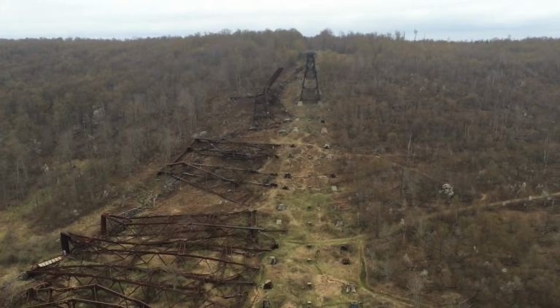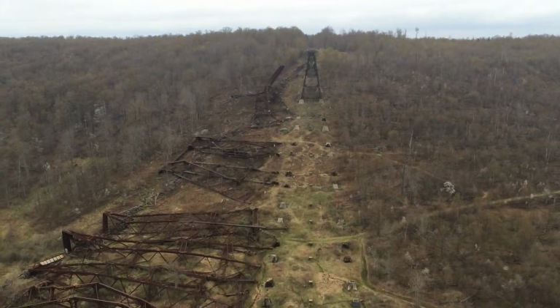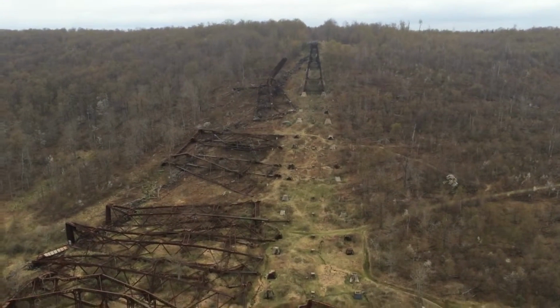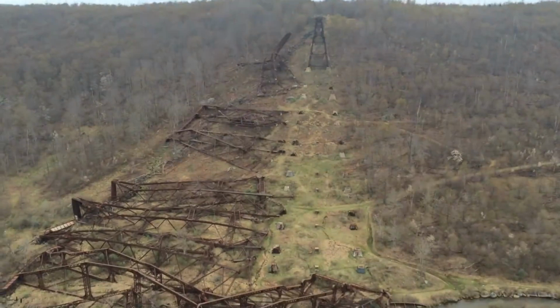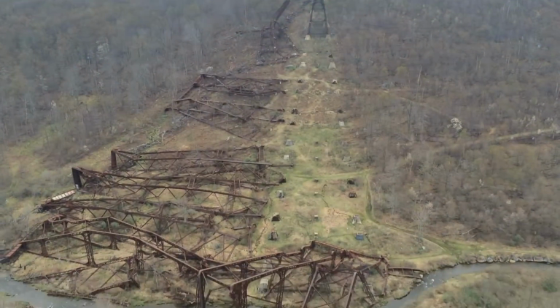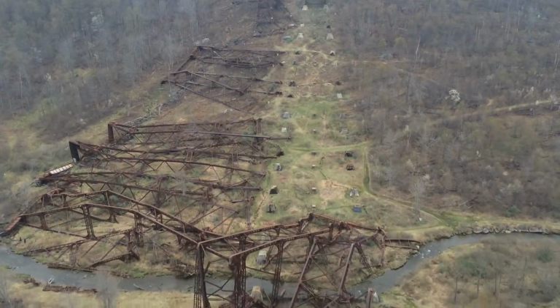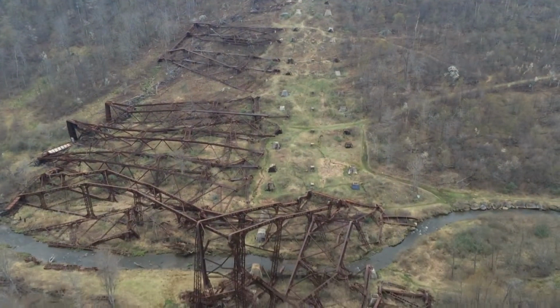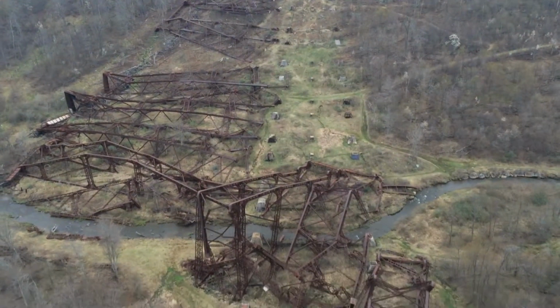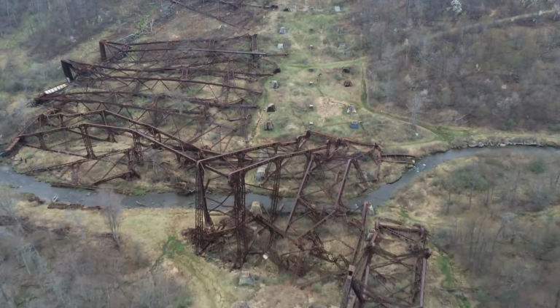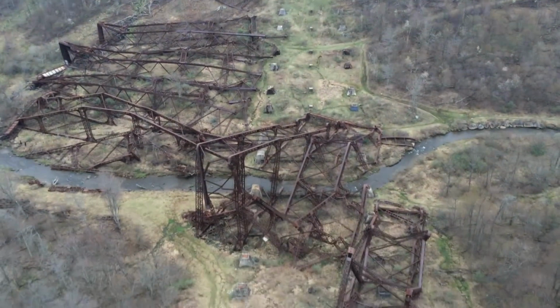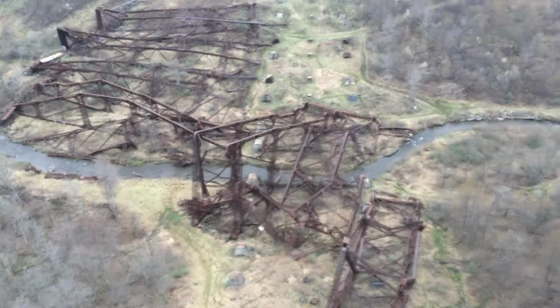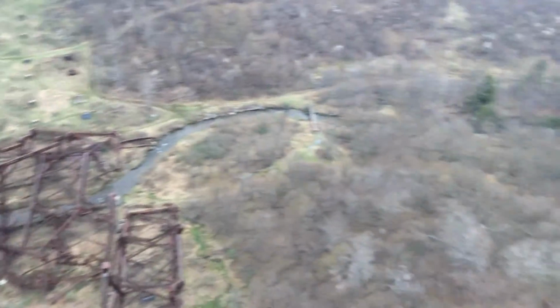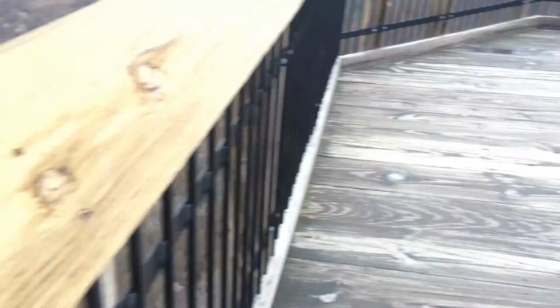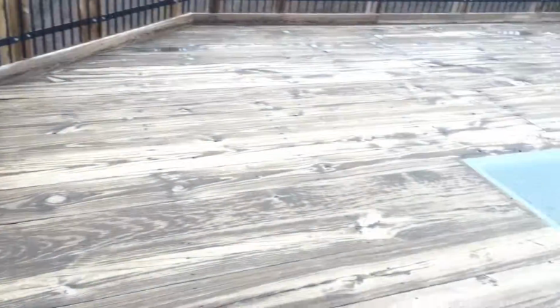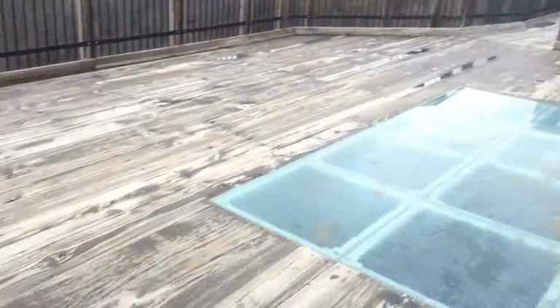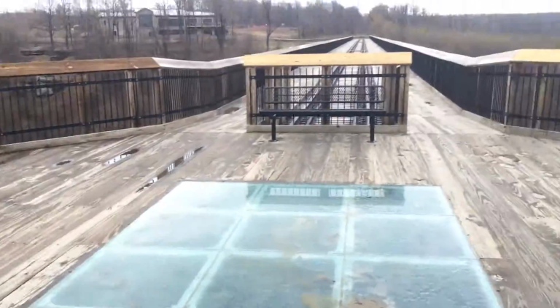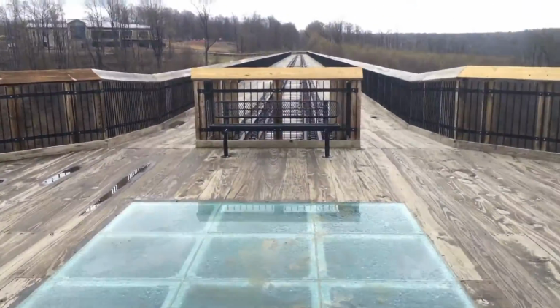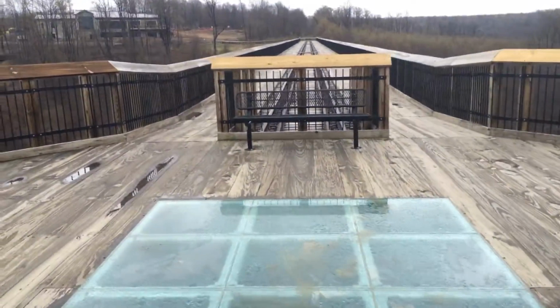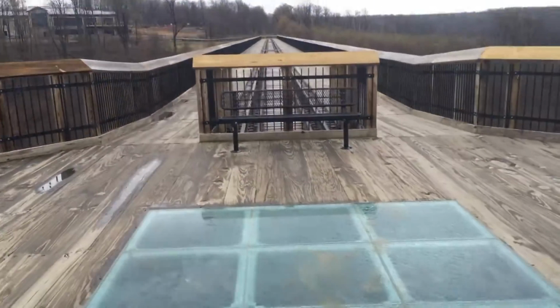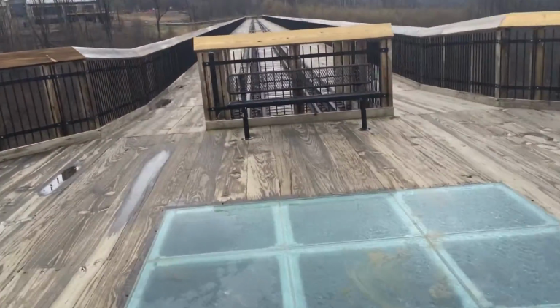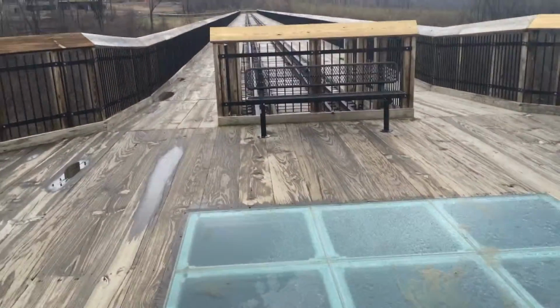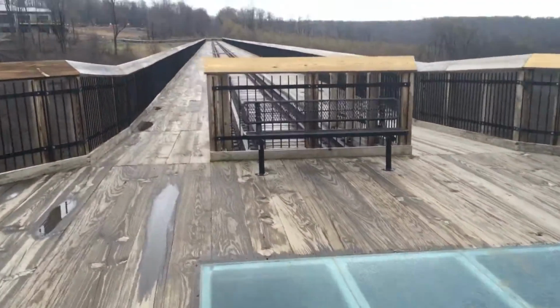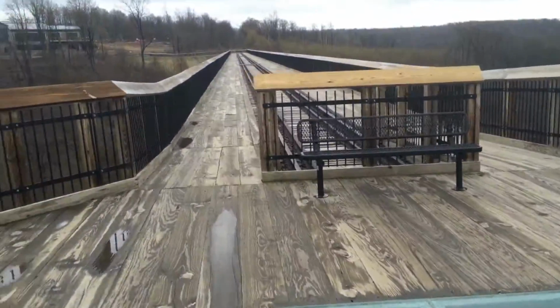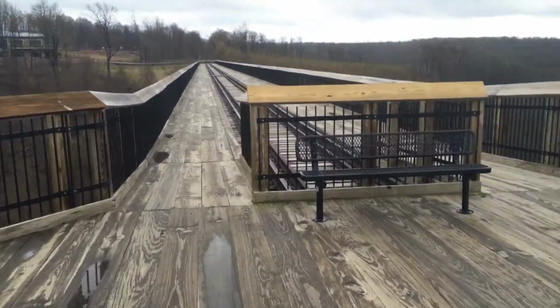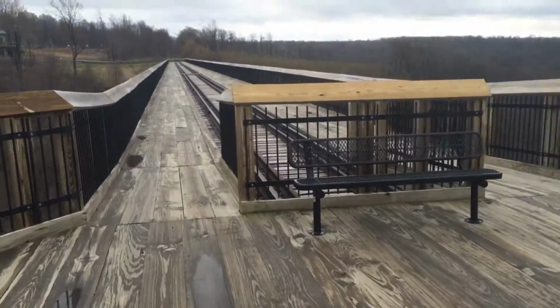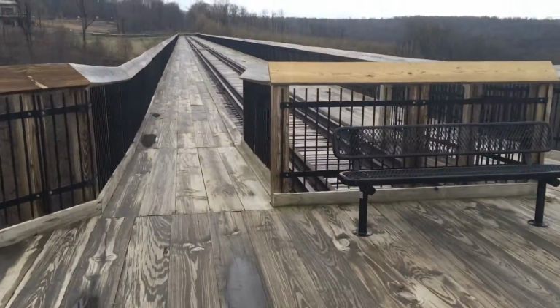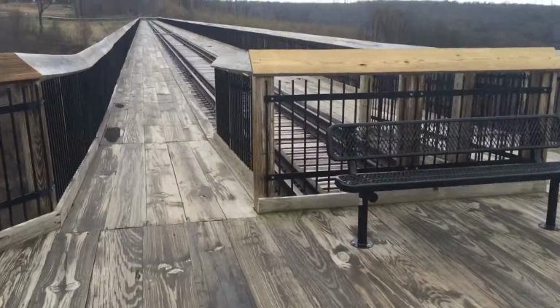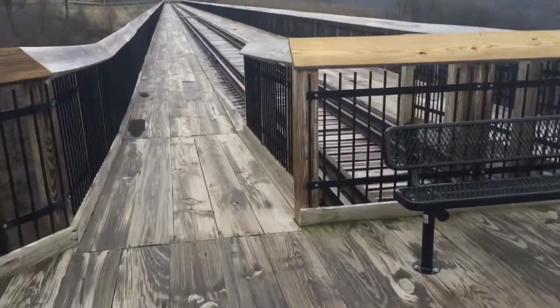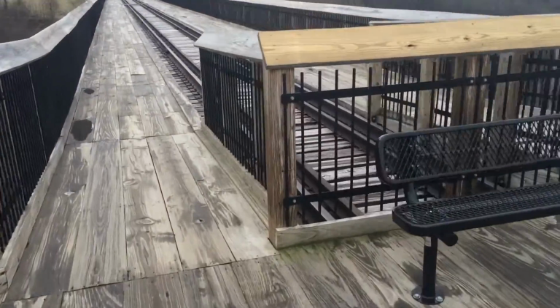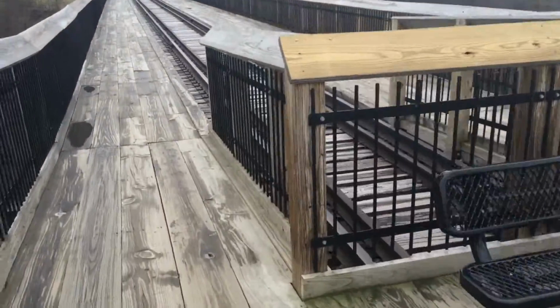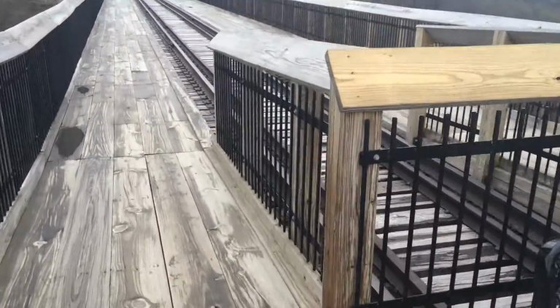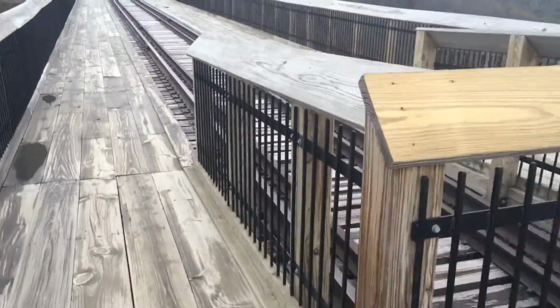So pretty cool — they've made this into a park. You can see a bench right there, and these are what remain of the train tracks going across.